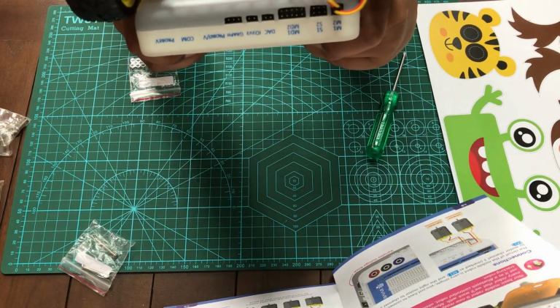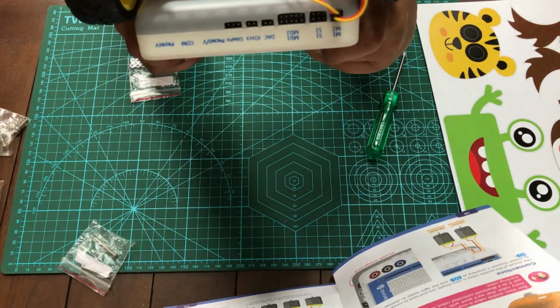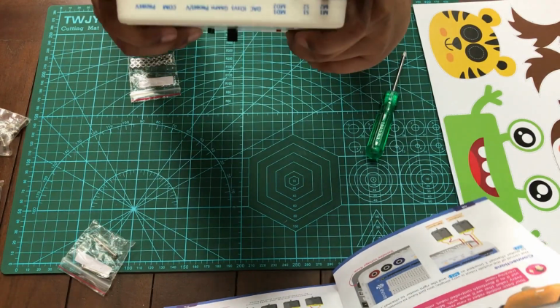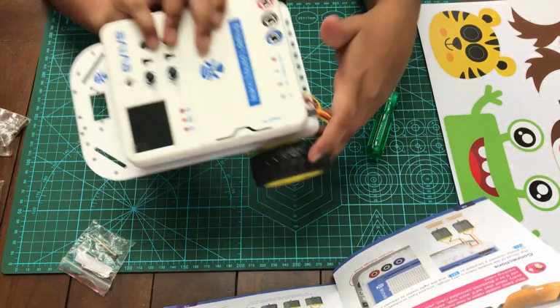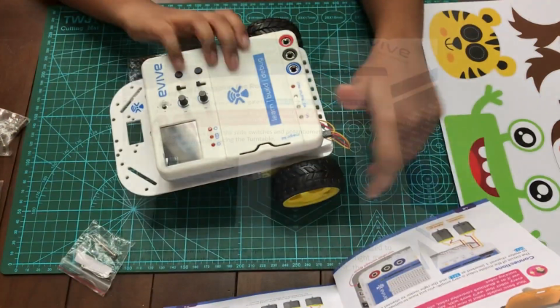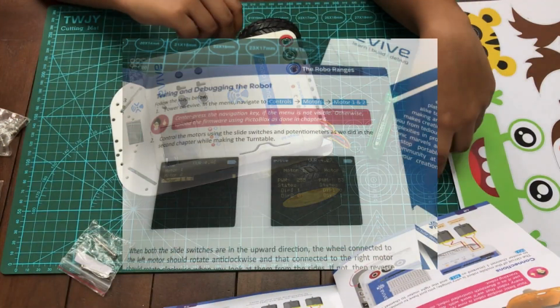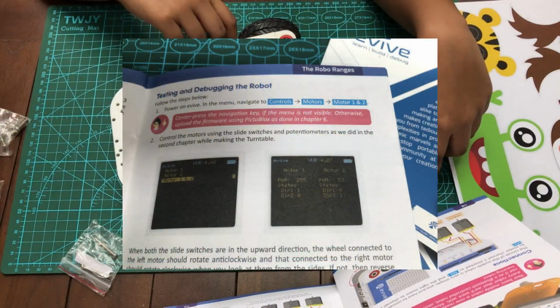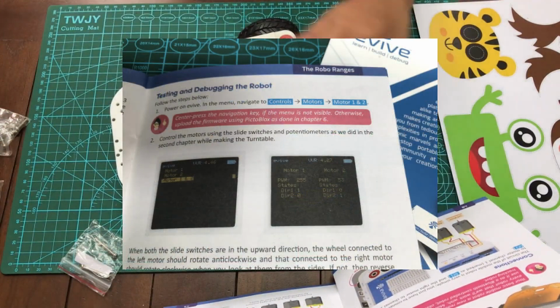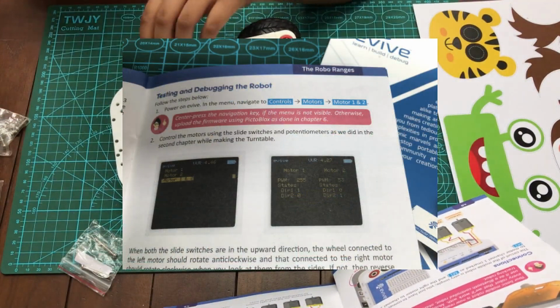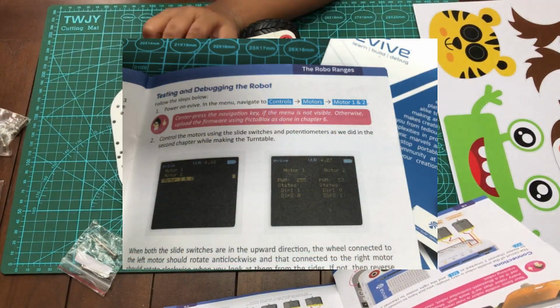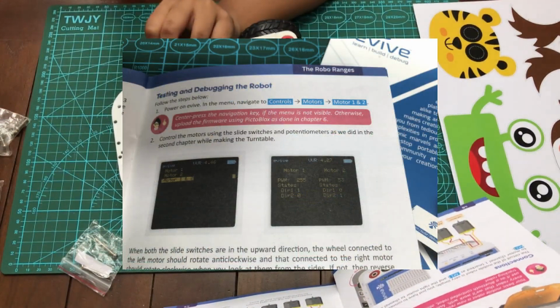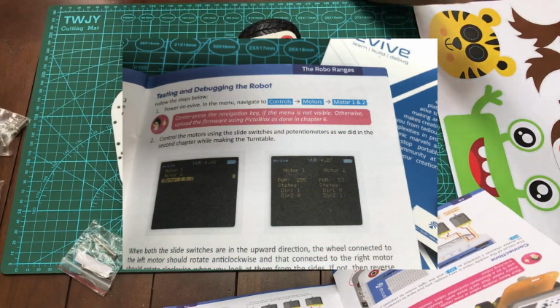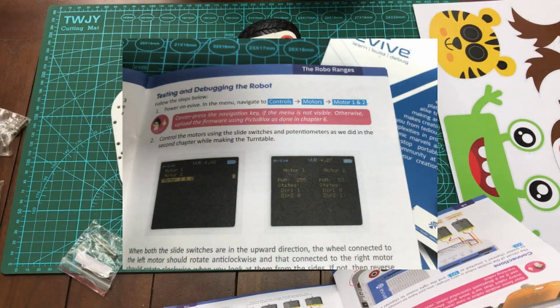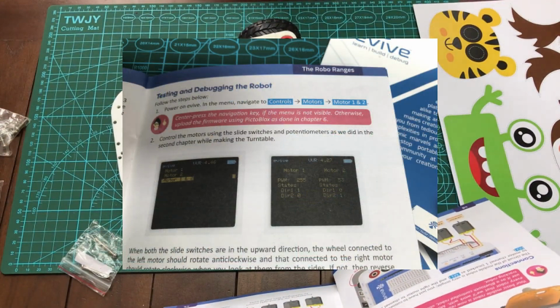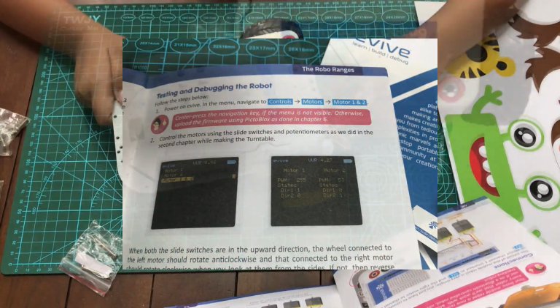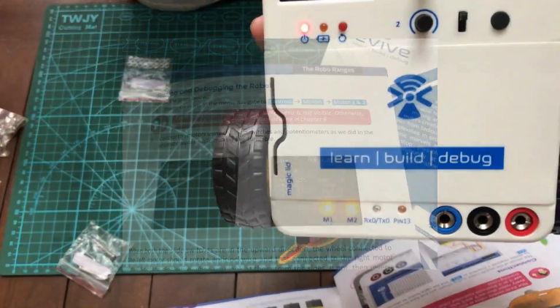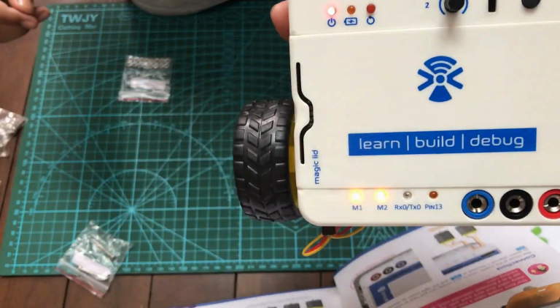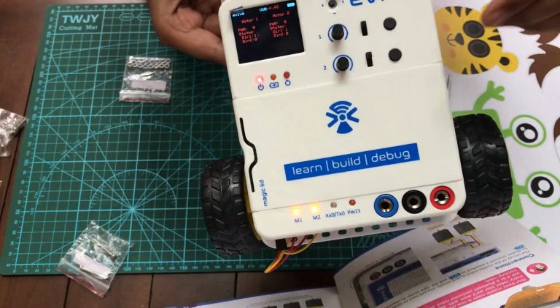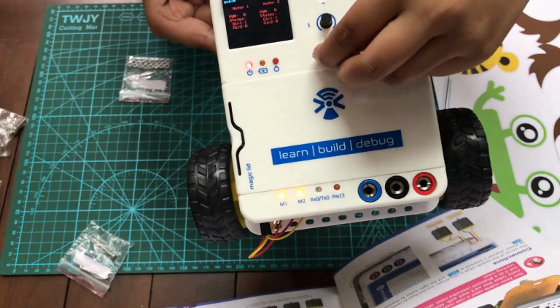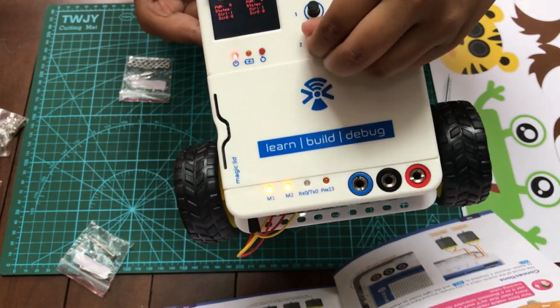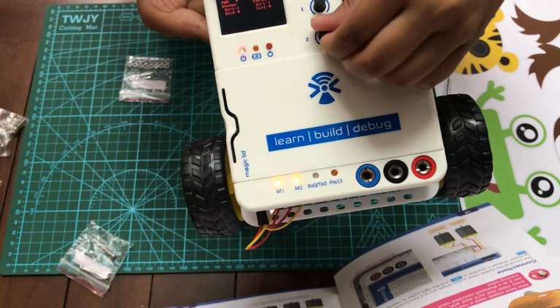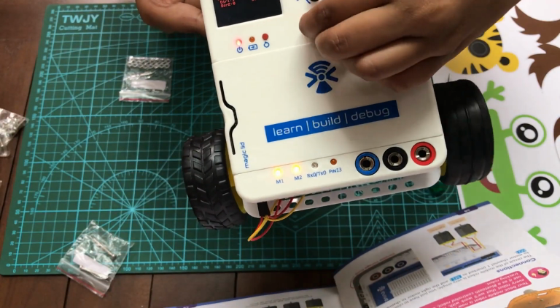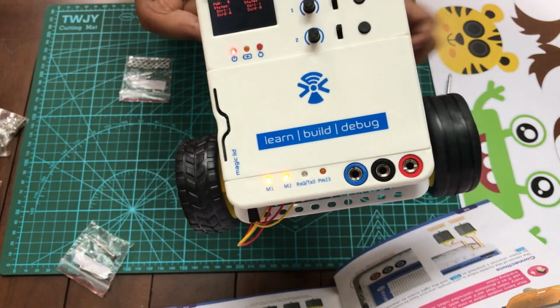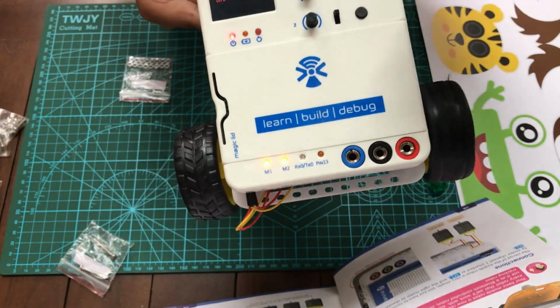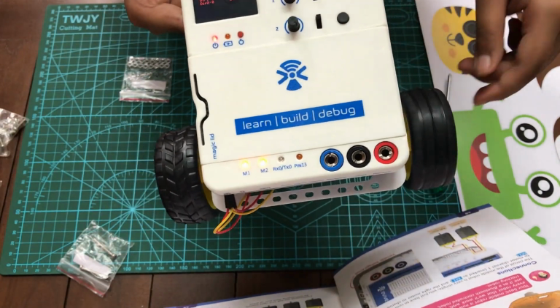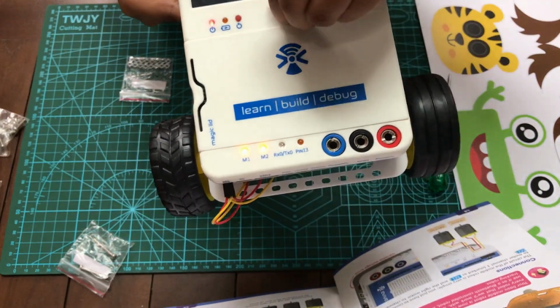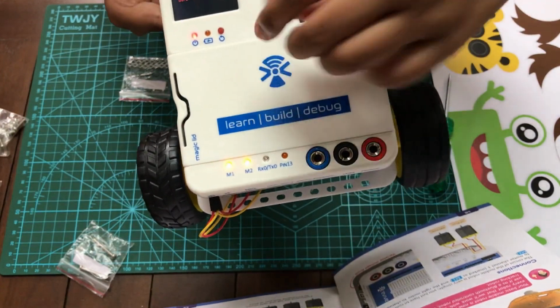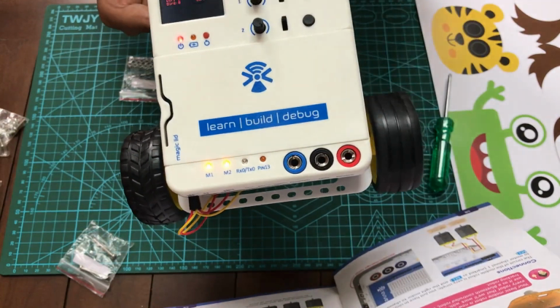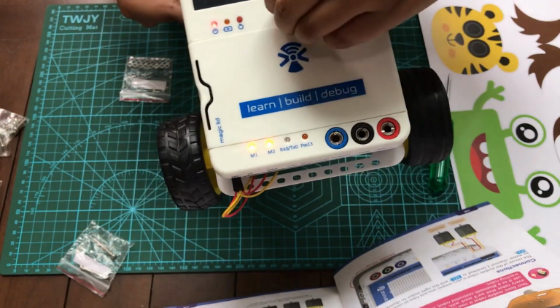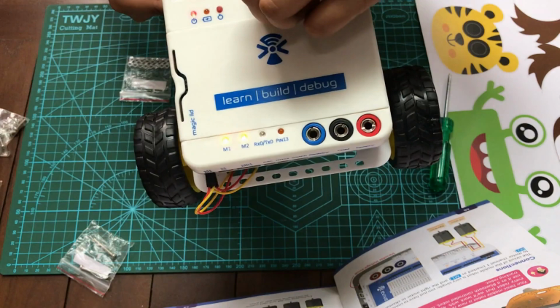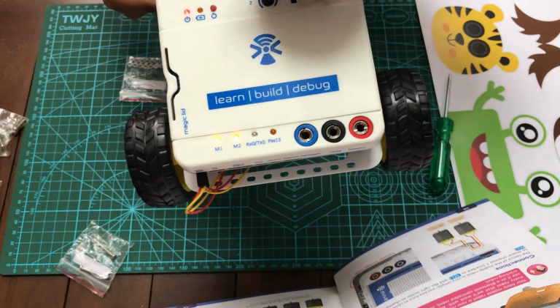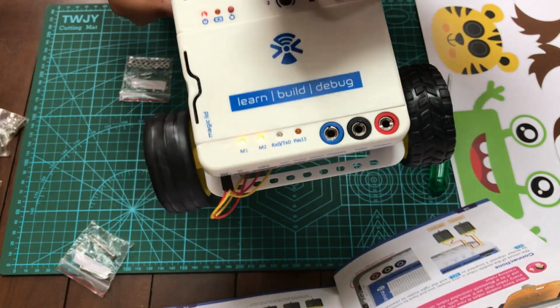Now let's test our motors using the built-in test programs and see if they work. You can control the speed using two potentiometers and change the direction using the toggle switches.